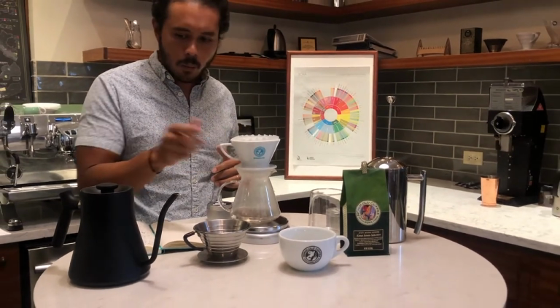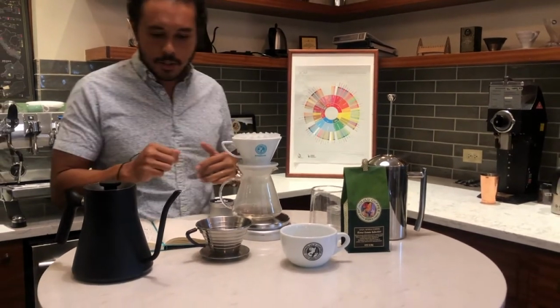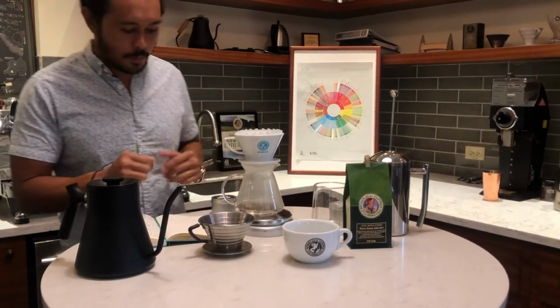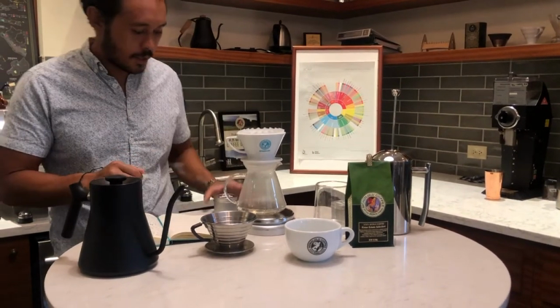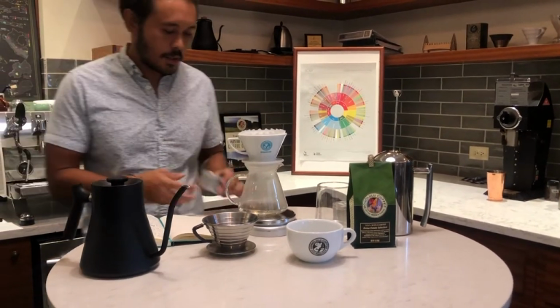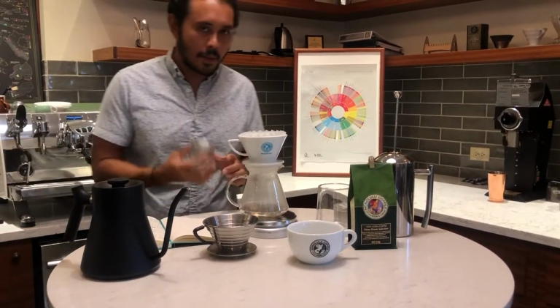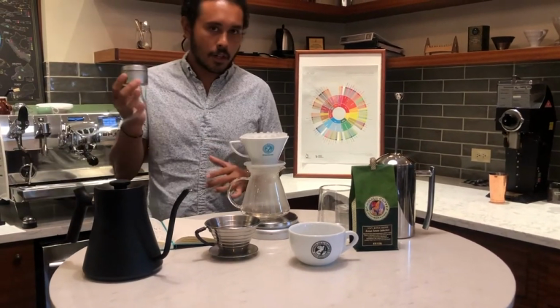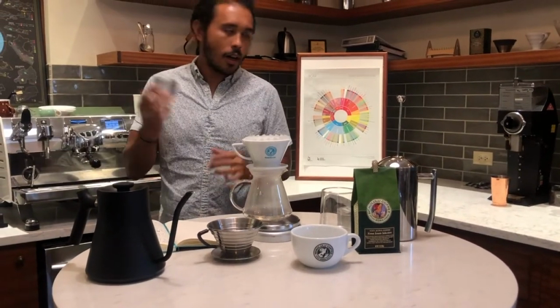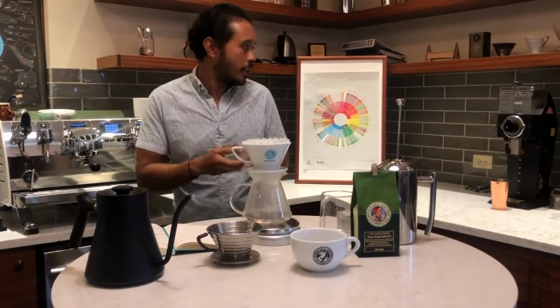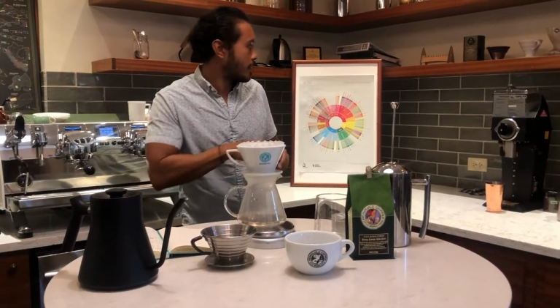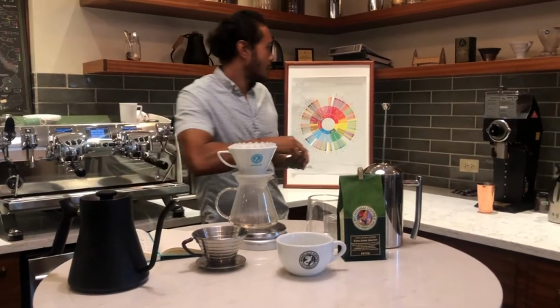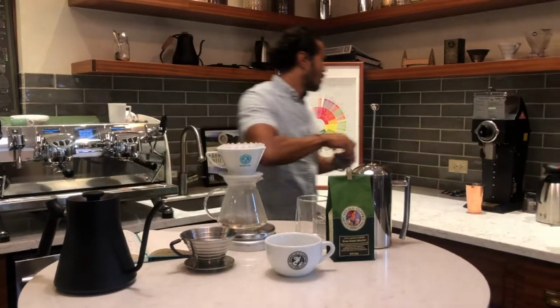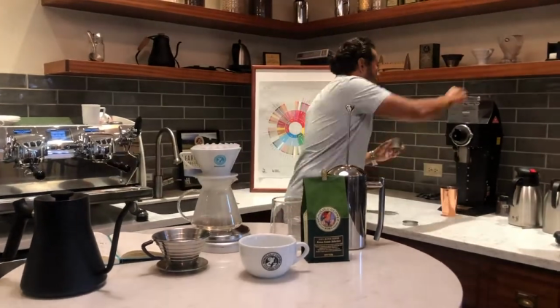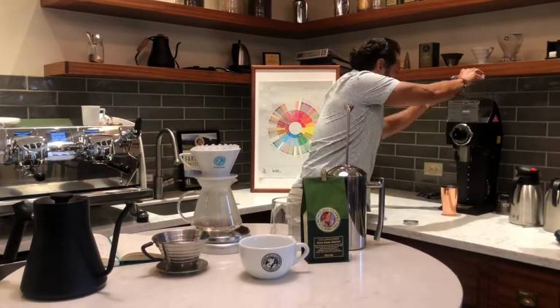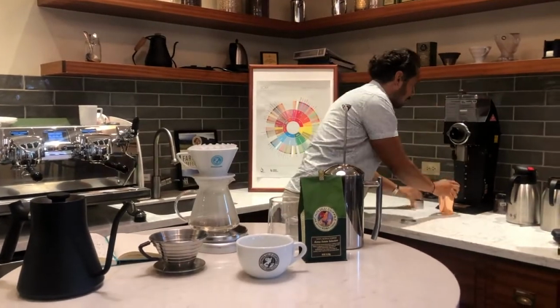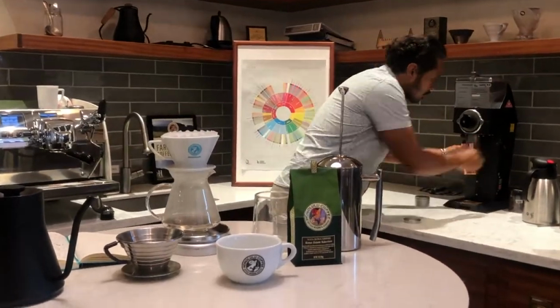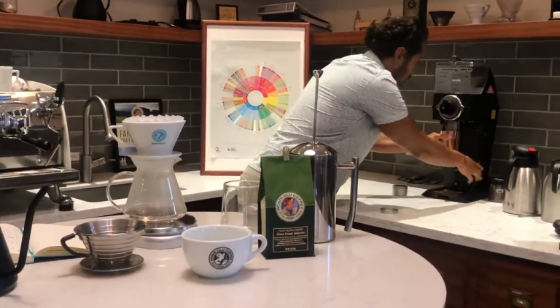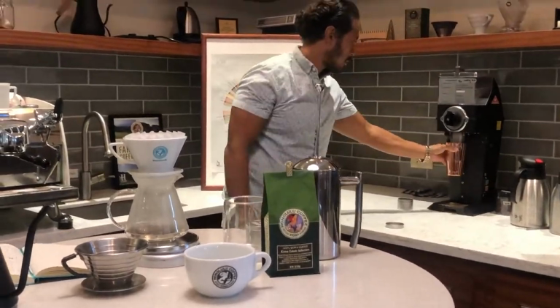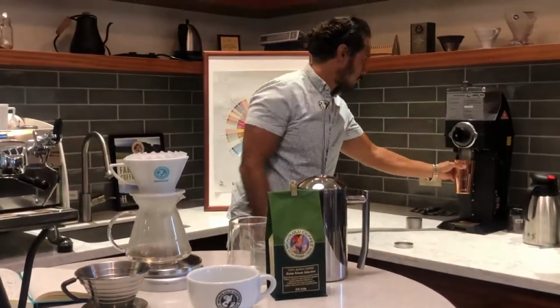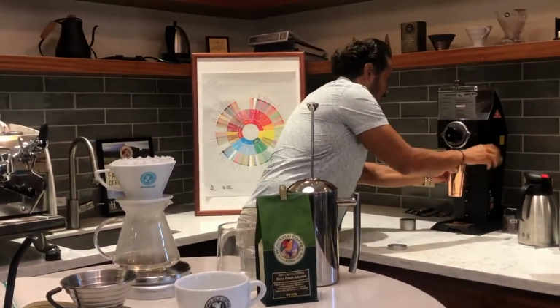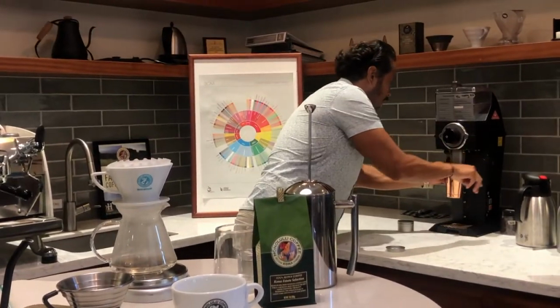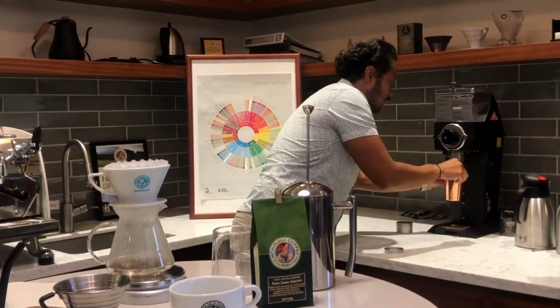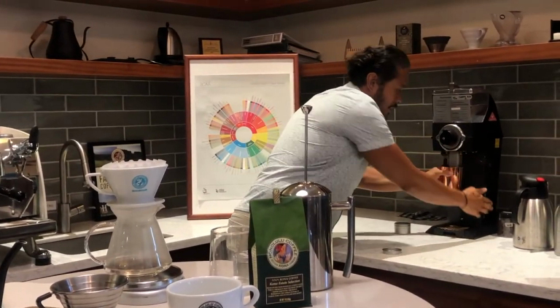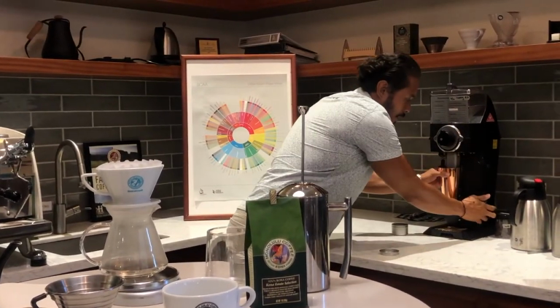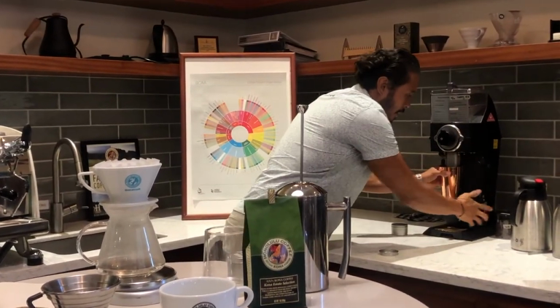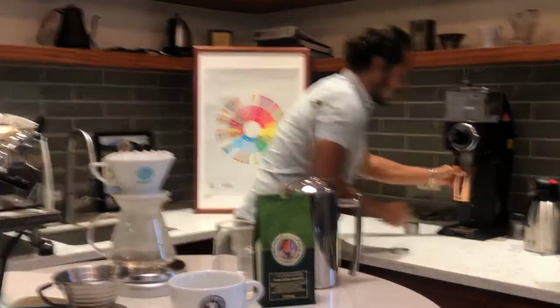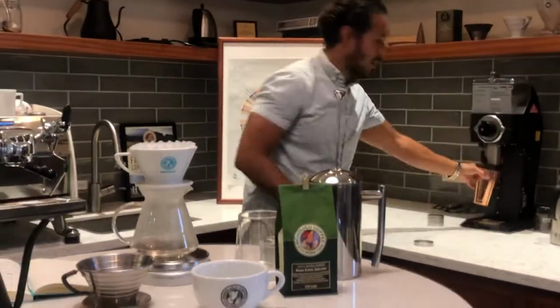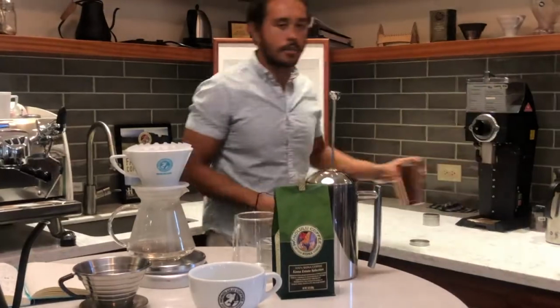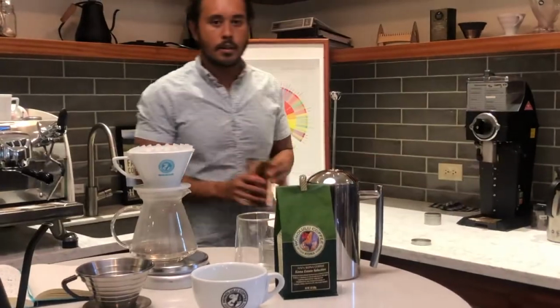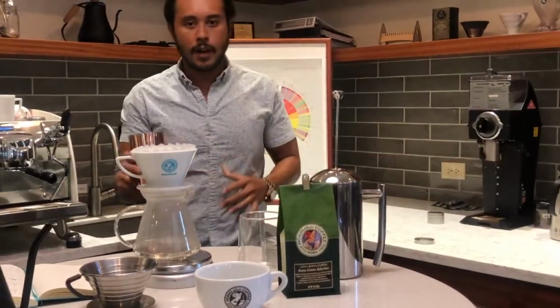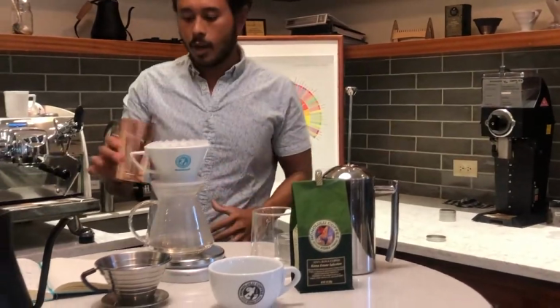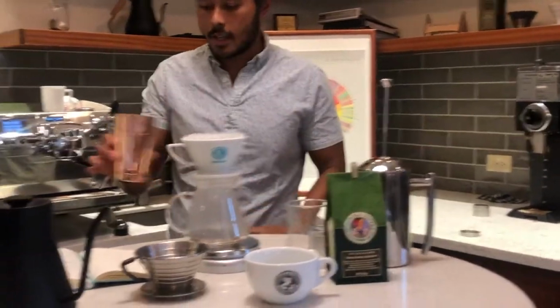While this is dripping here, I'm going to grind our coffee. The grind size that we have here is a medium-fine grind size.